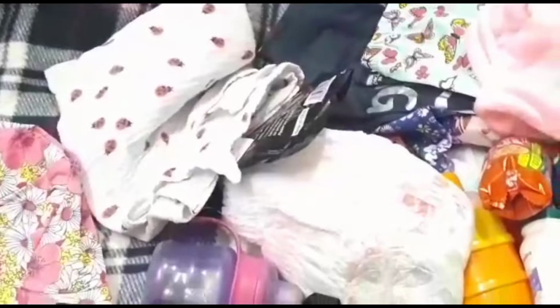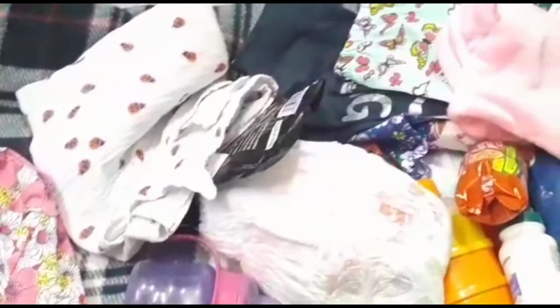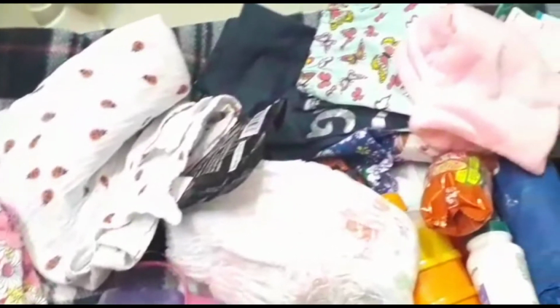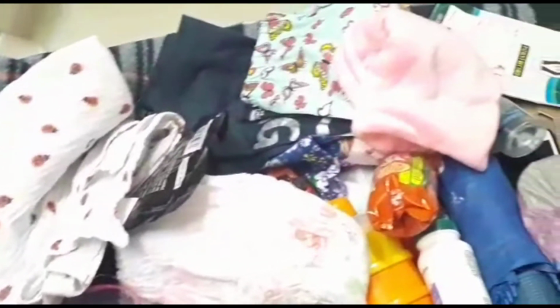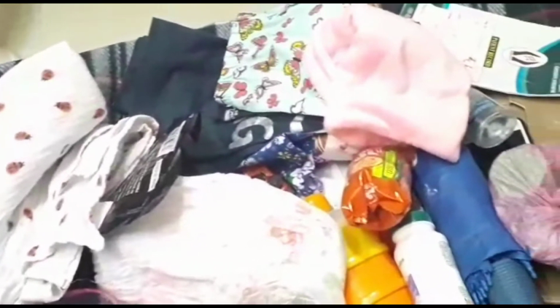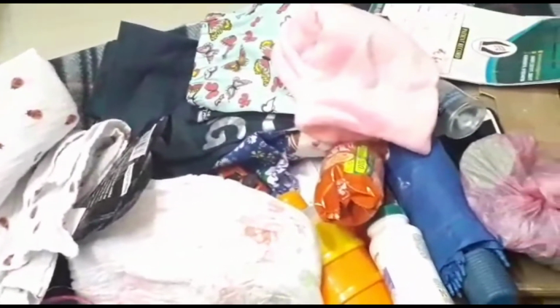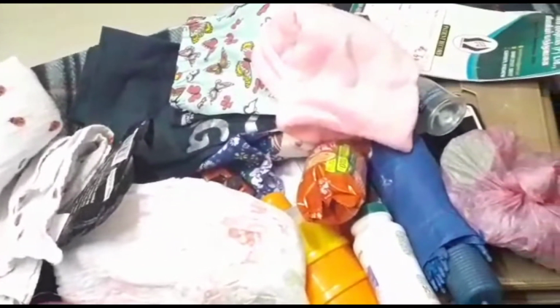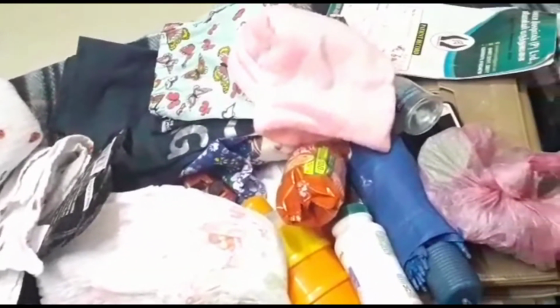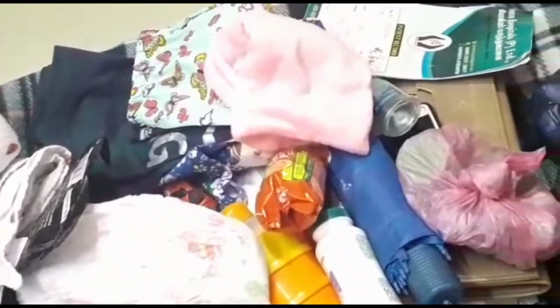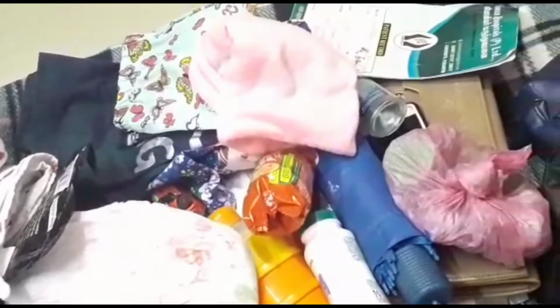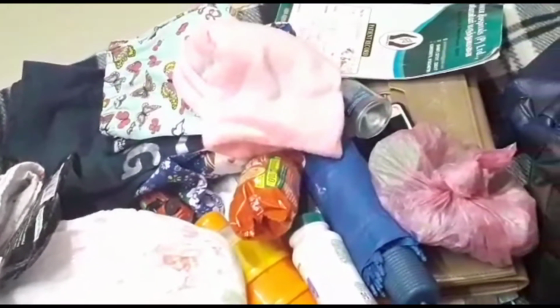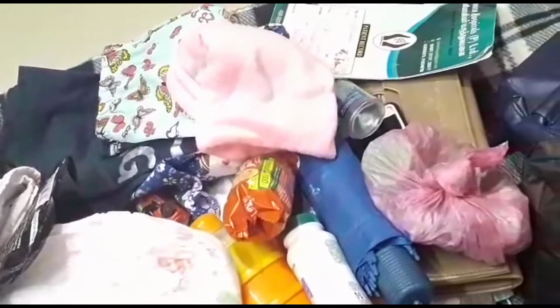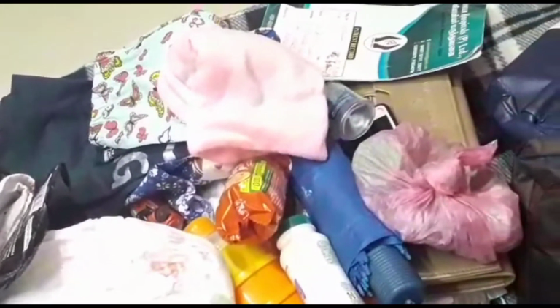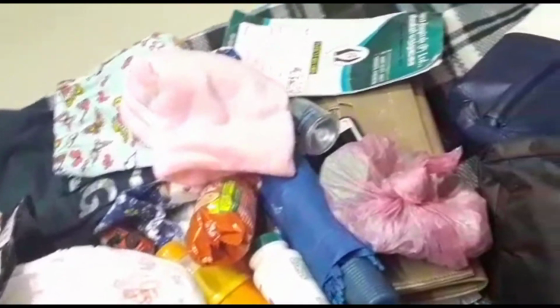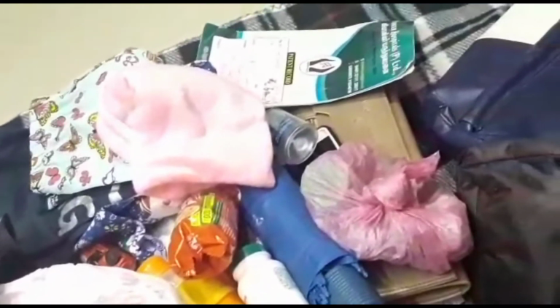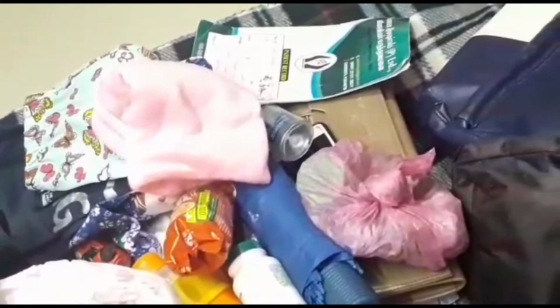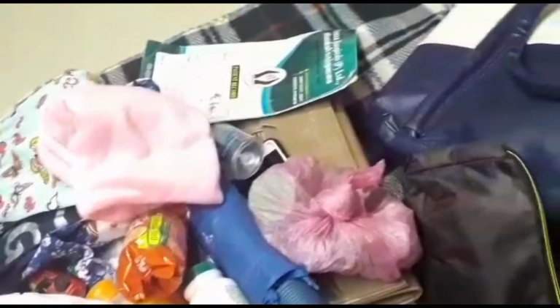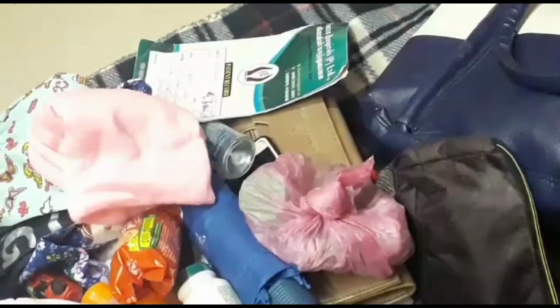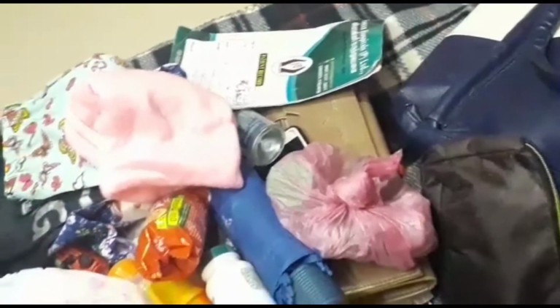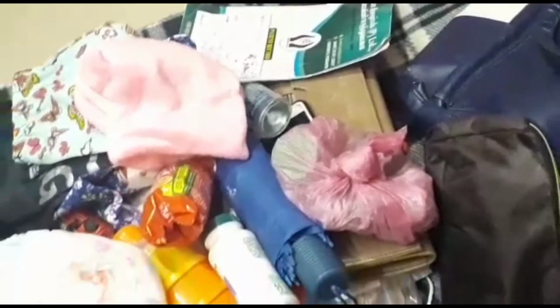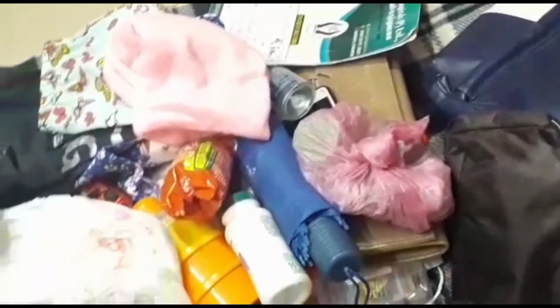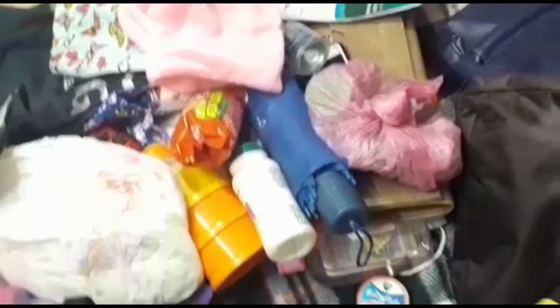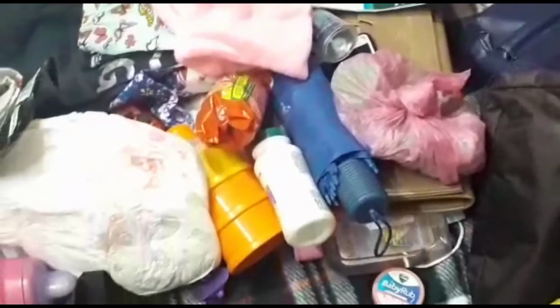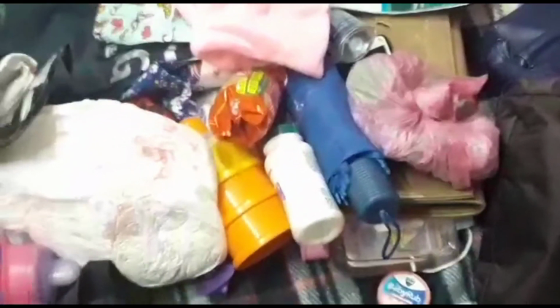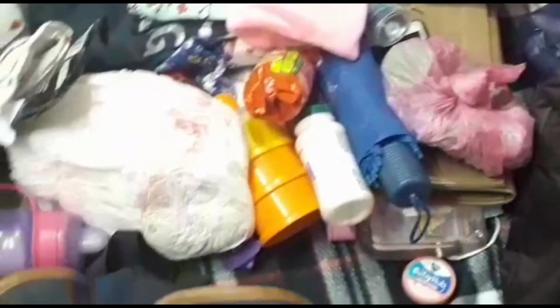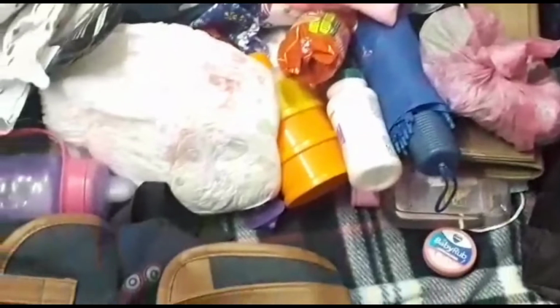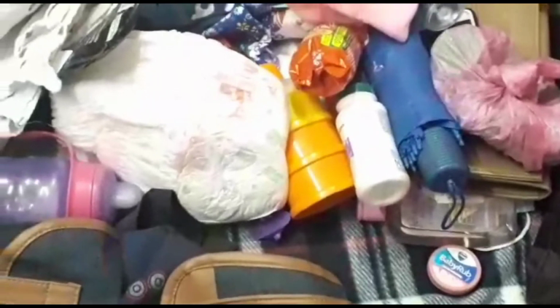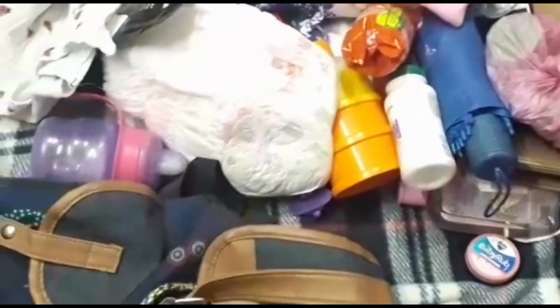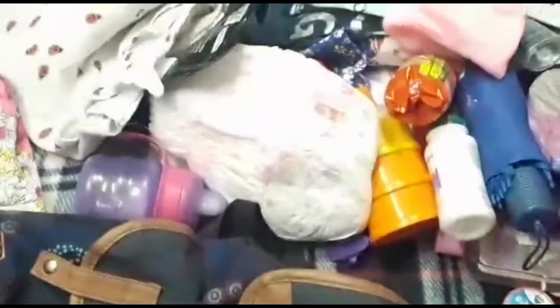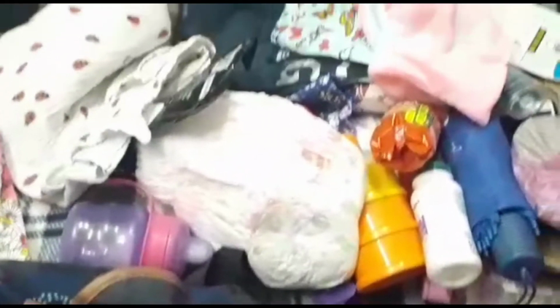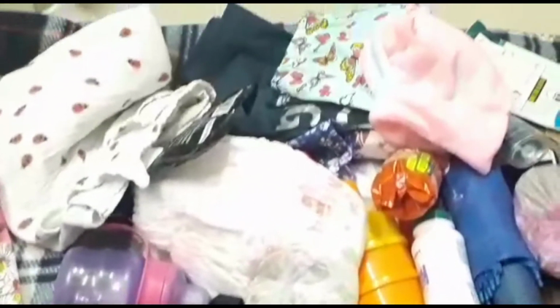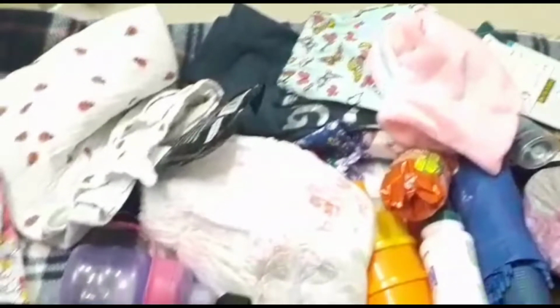Hi everyone, we are going to show you a different video. You can see the title: what is in my baby's diaper bag. If you carry my baby's diaper bag, let me show you what I'm going to show you in the diaper bag.